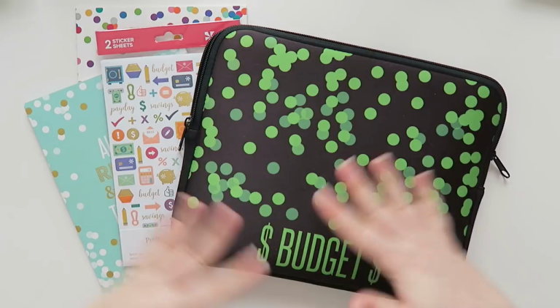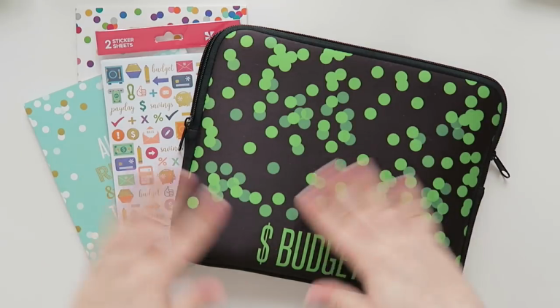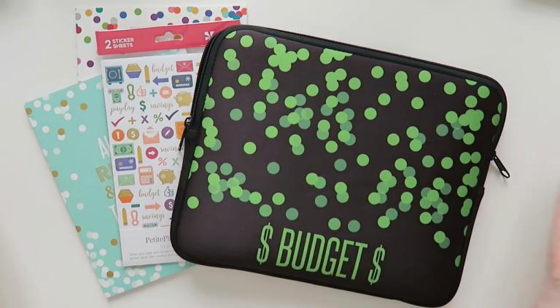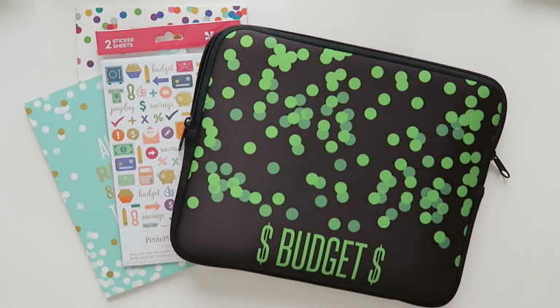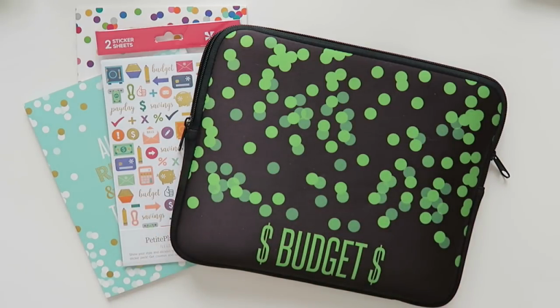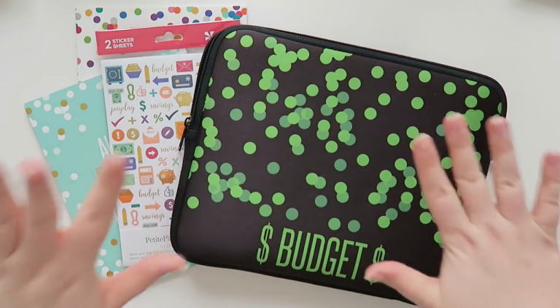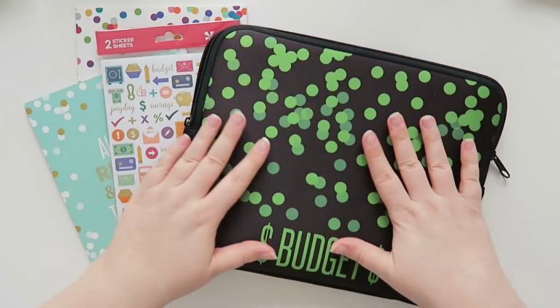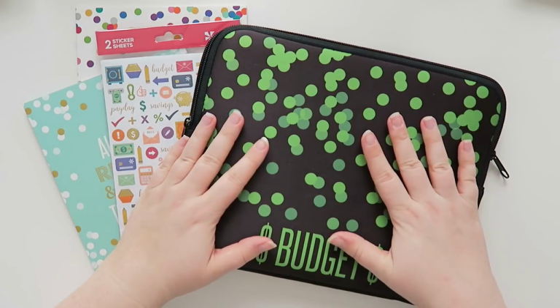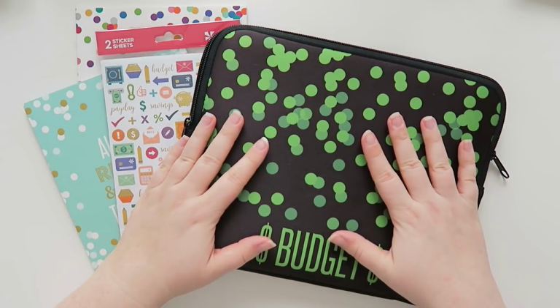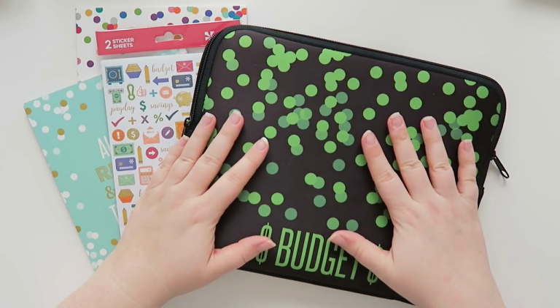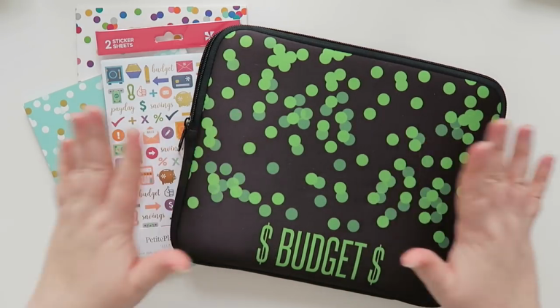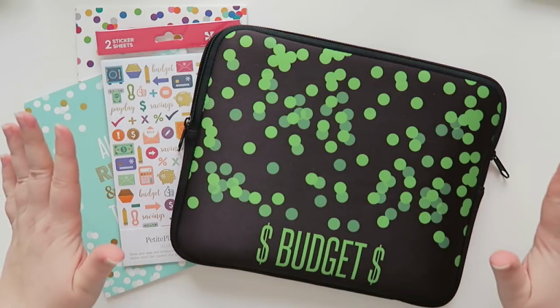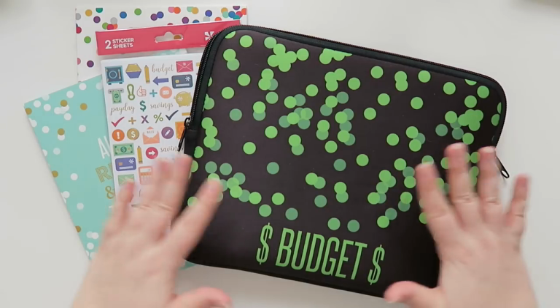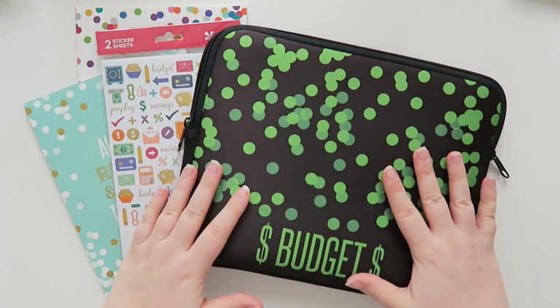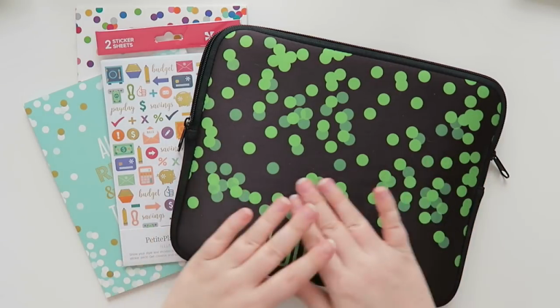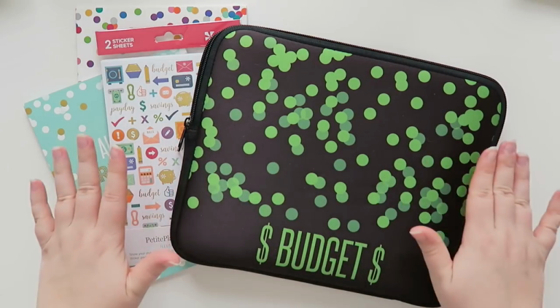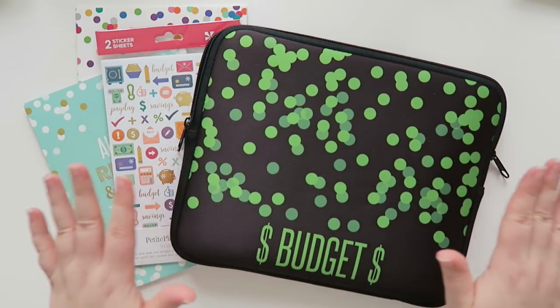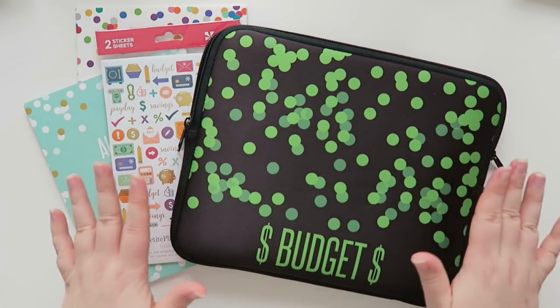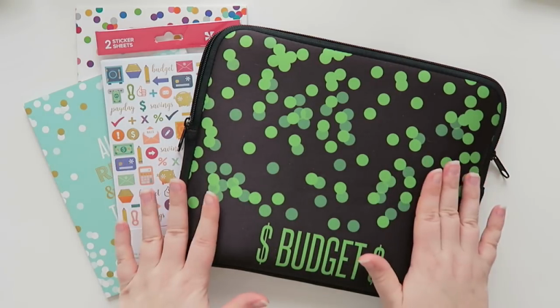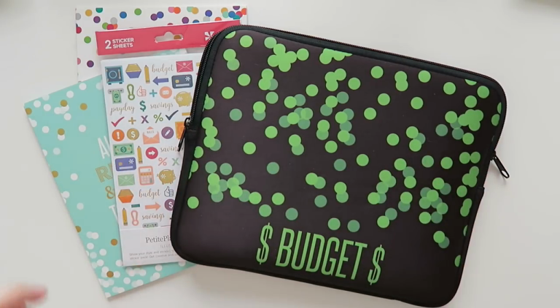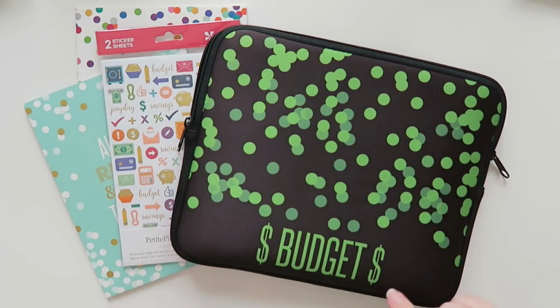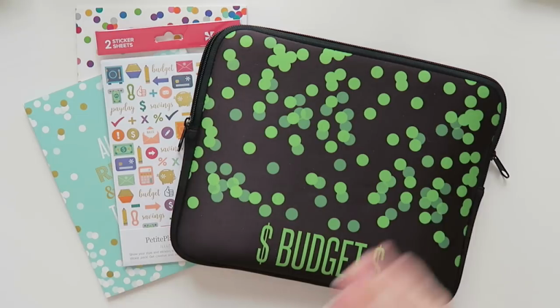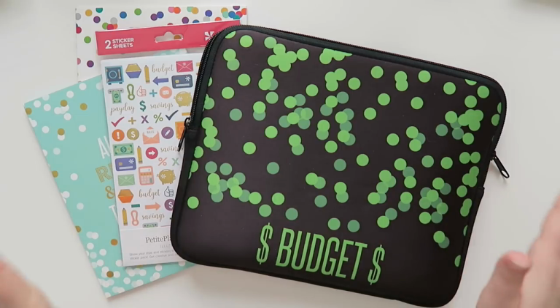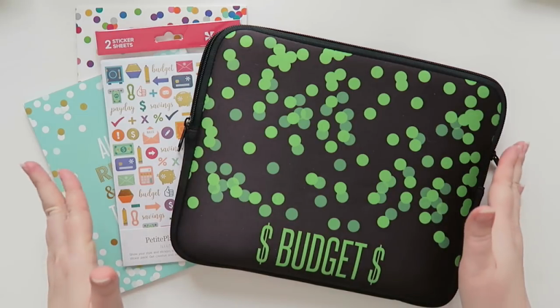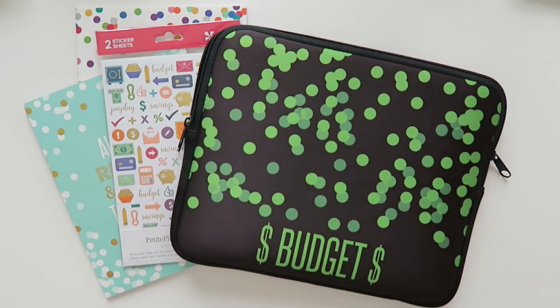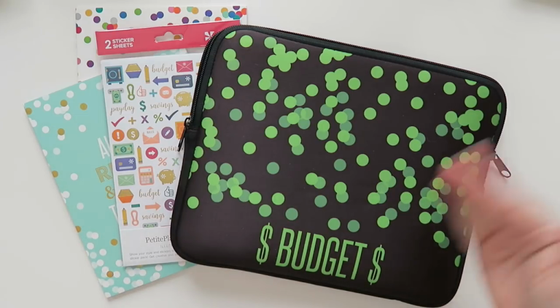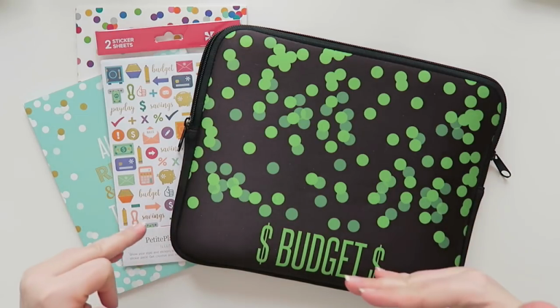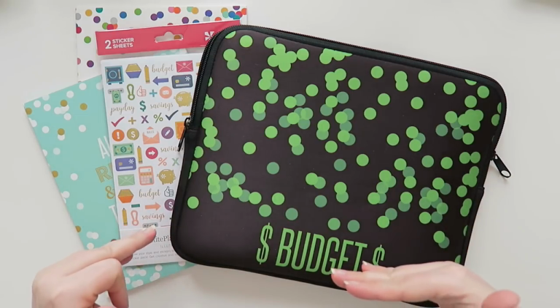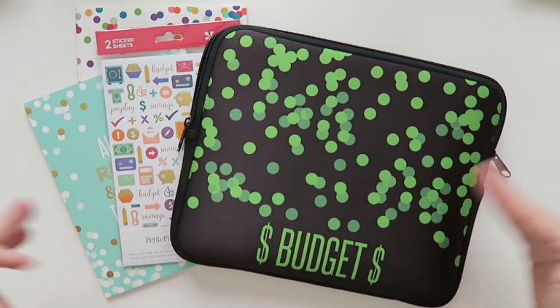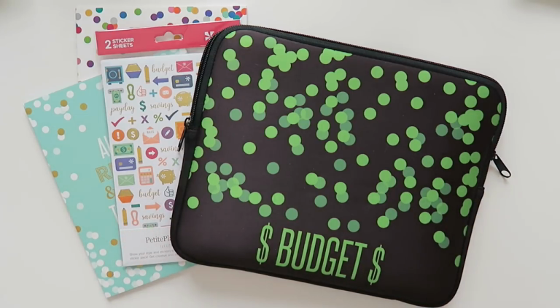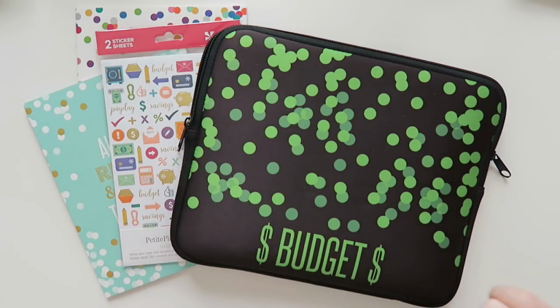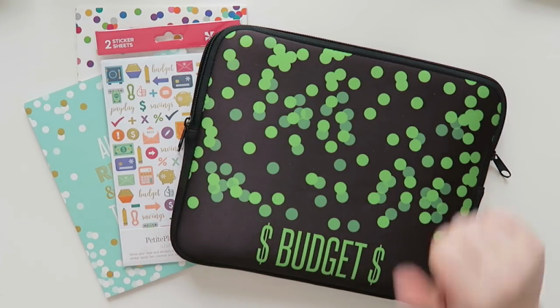Well hello my friends and welcome back to my channel. It's been a hot minute since I've done a budget and I'll be completely honest — I have not done a budget the entire year until now. So no time like the present to finally get myself back on track and let's get to the budgeting.